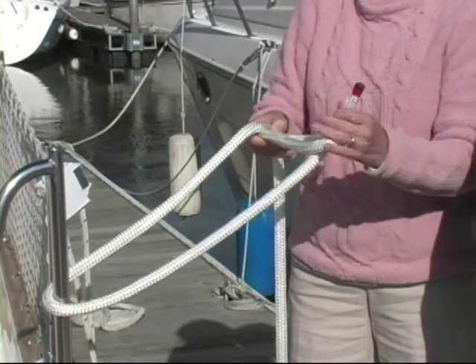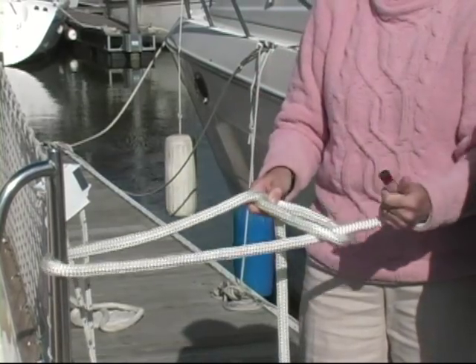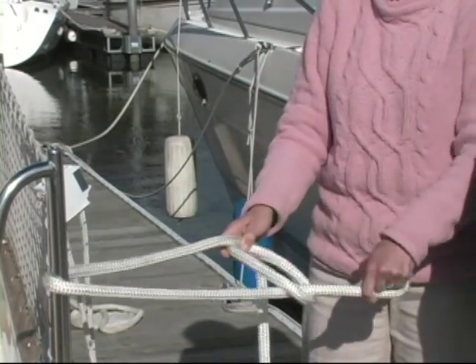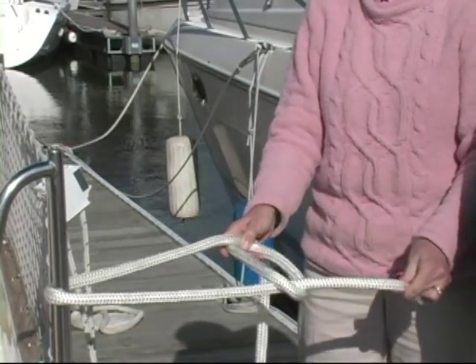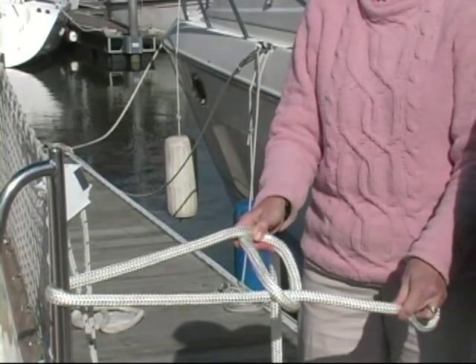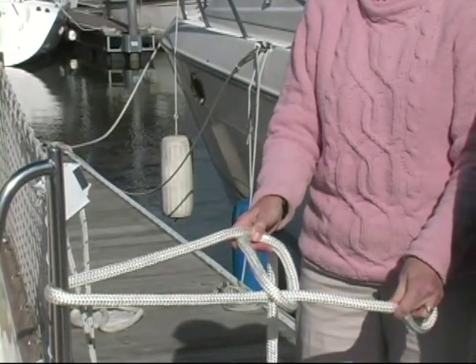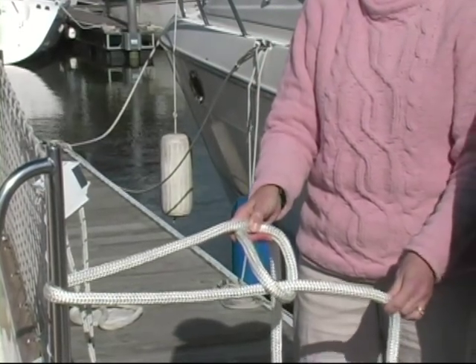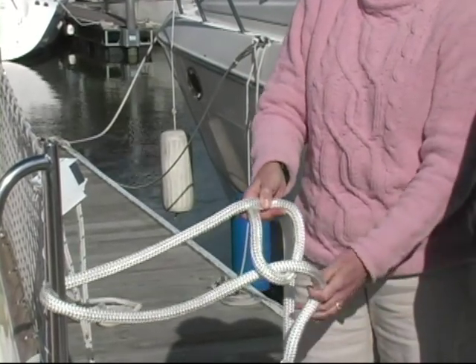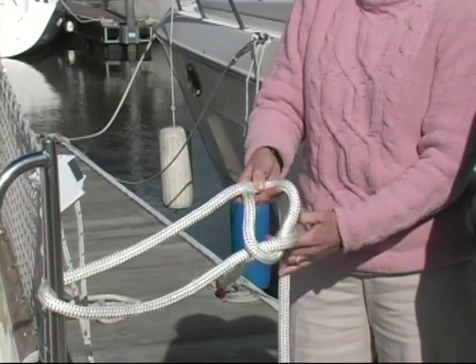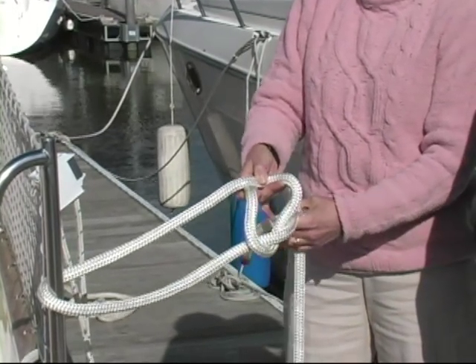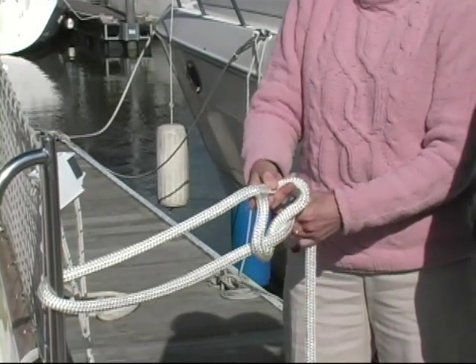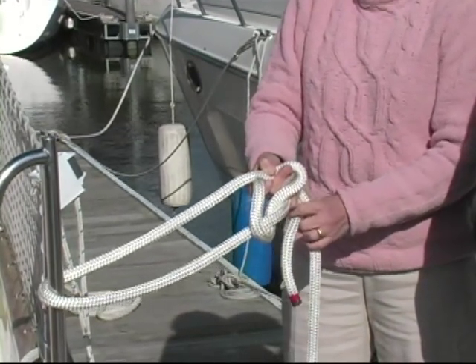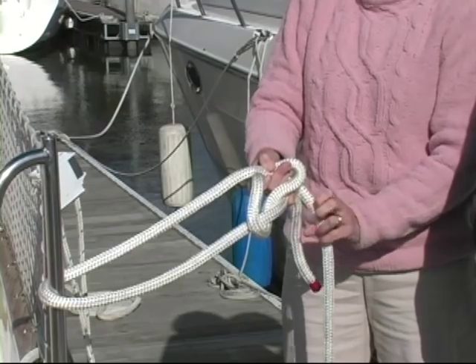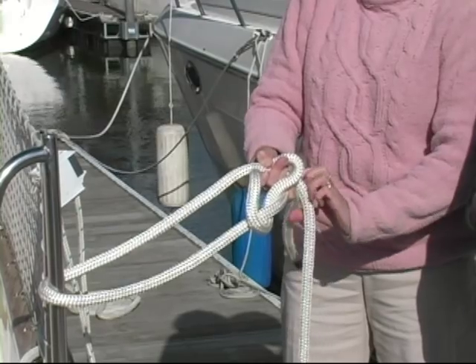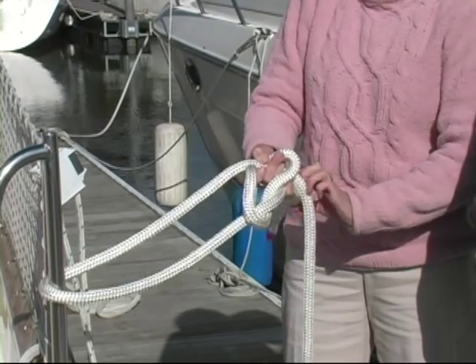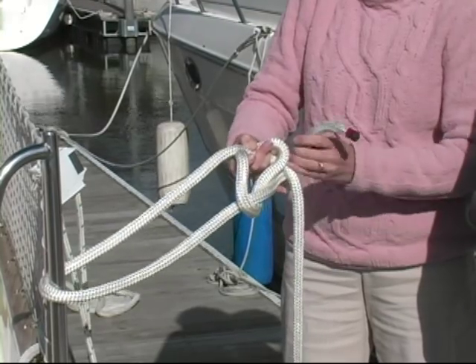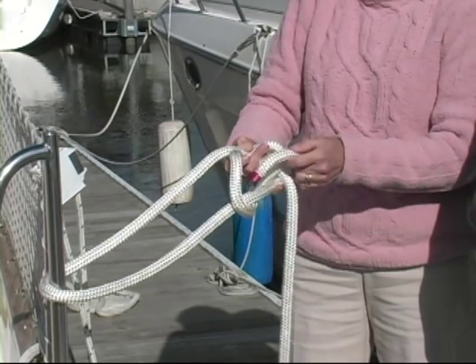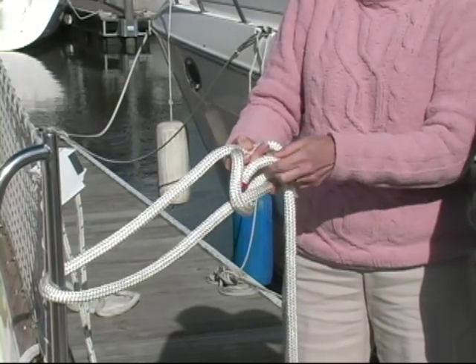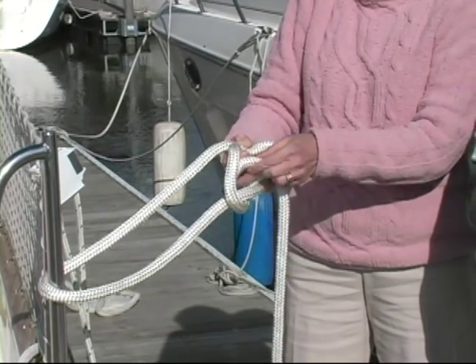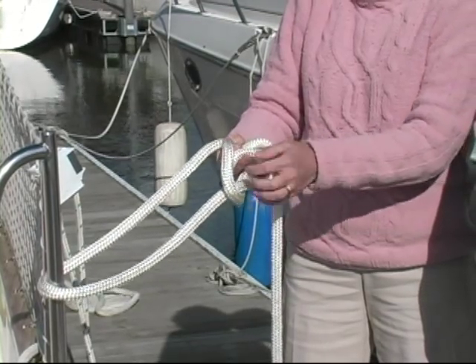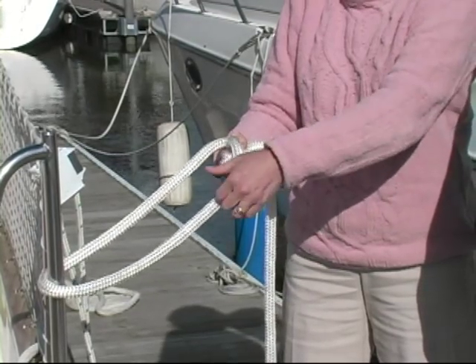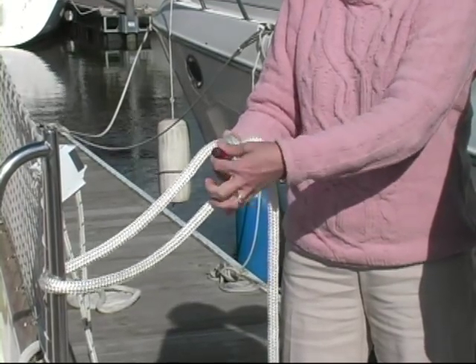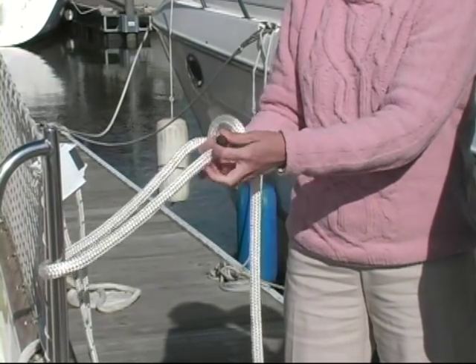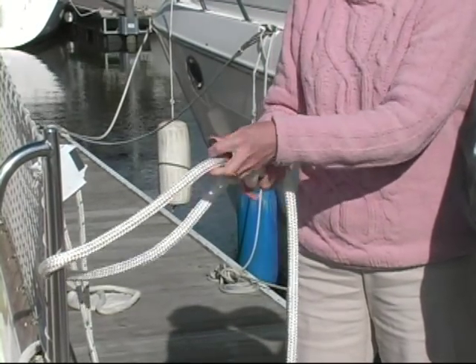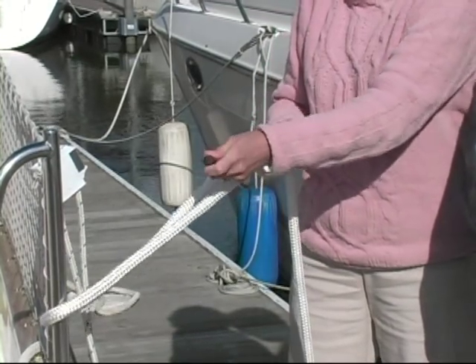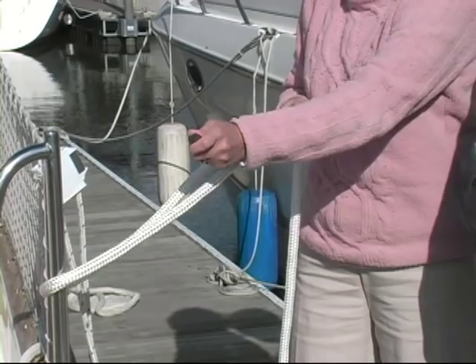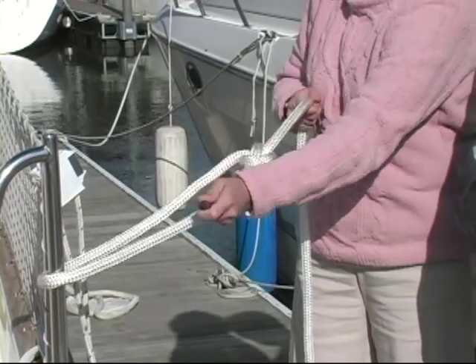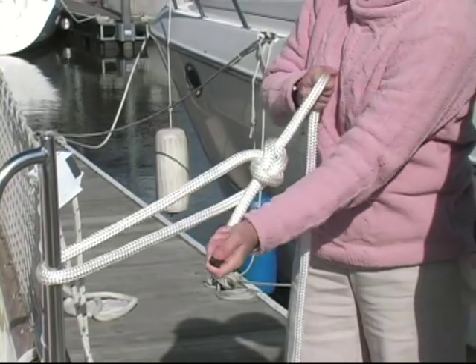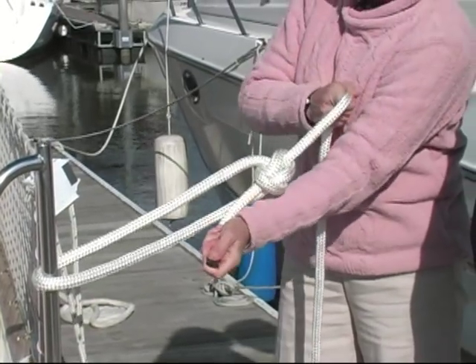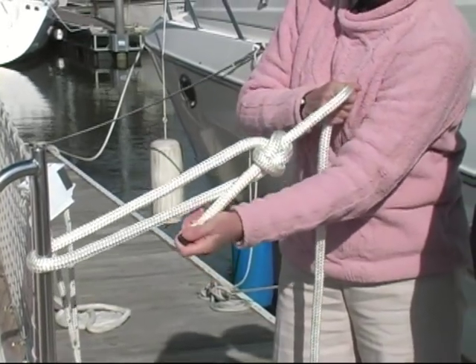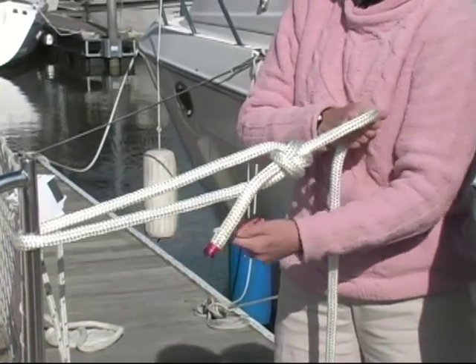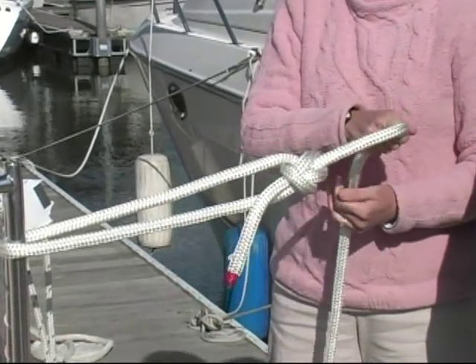I'll have the two sides parallel there. Then I'll wrap the short end behind the long end and bring it back through the loop and pull it tight. That's the bowline.